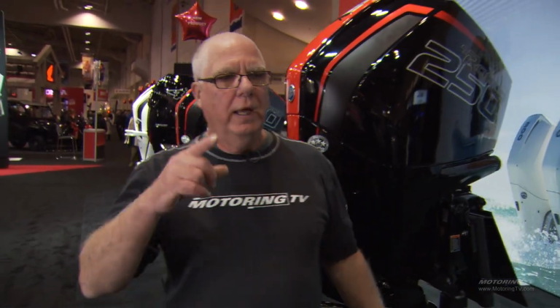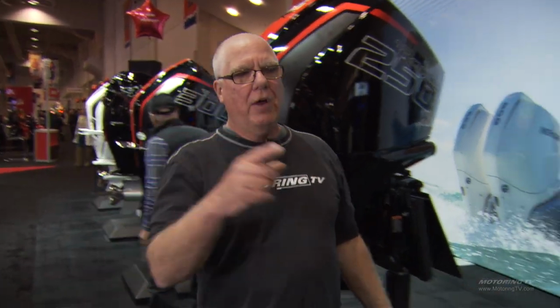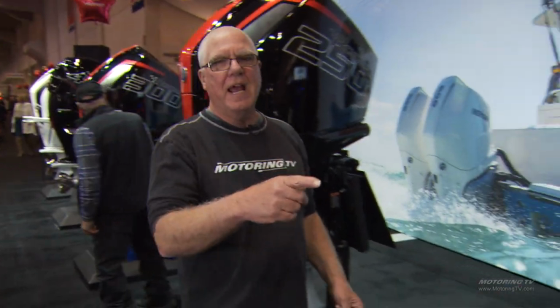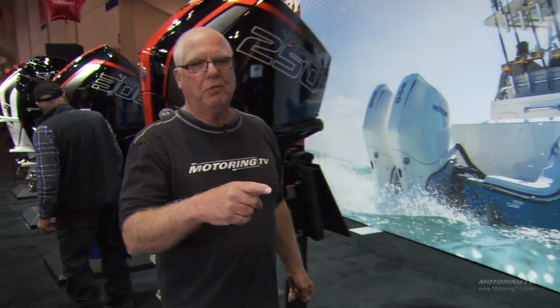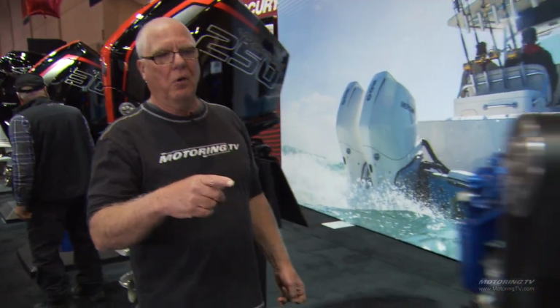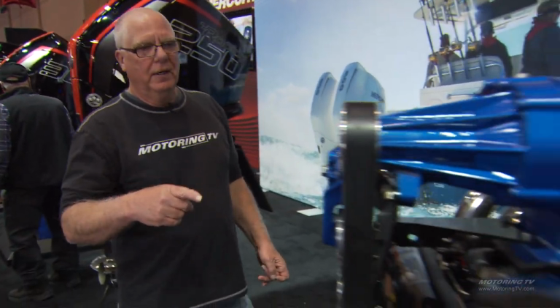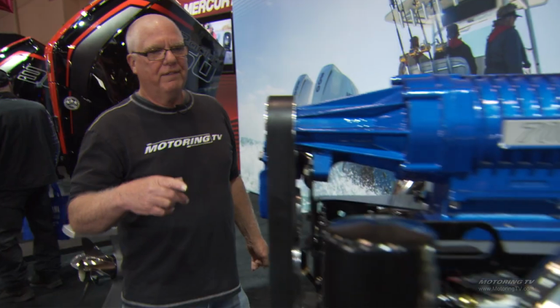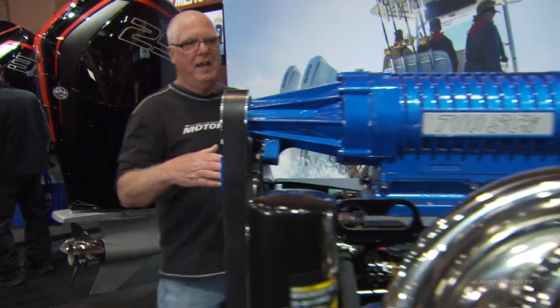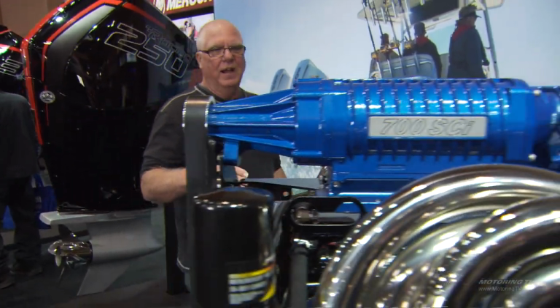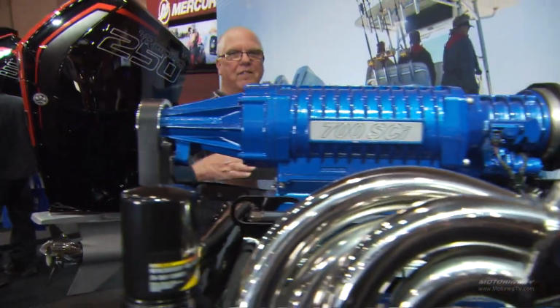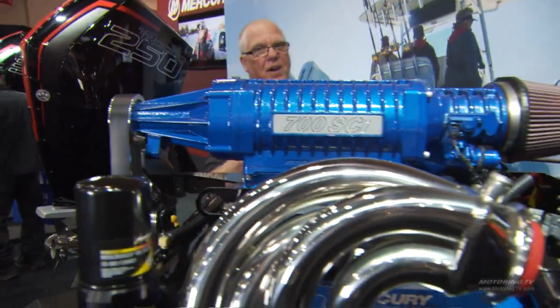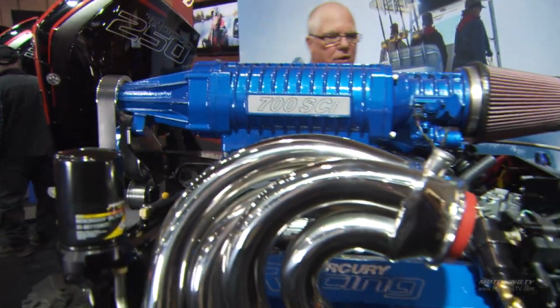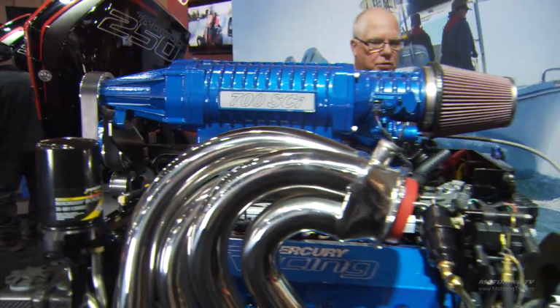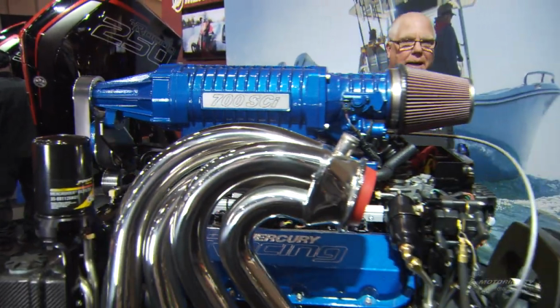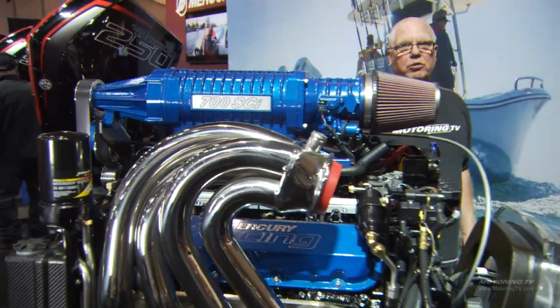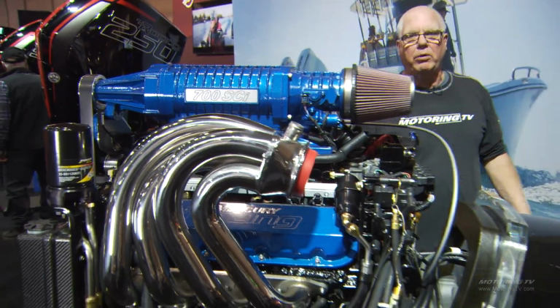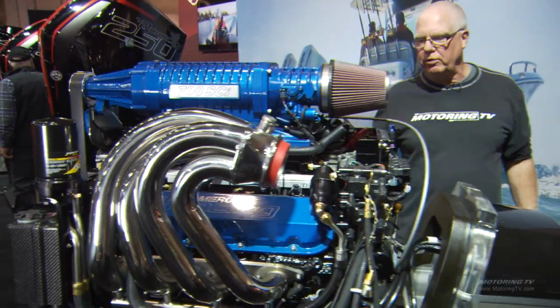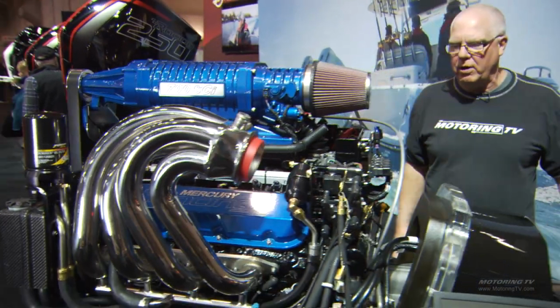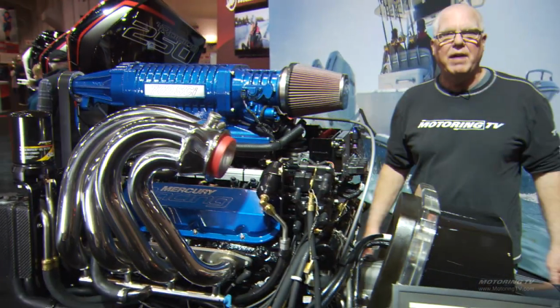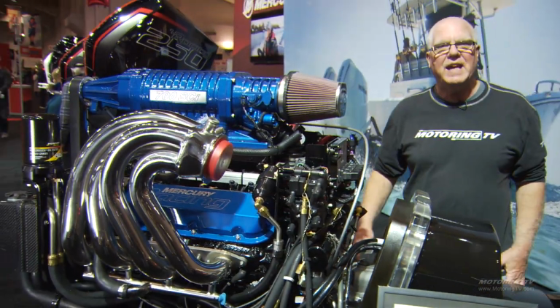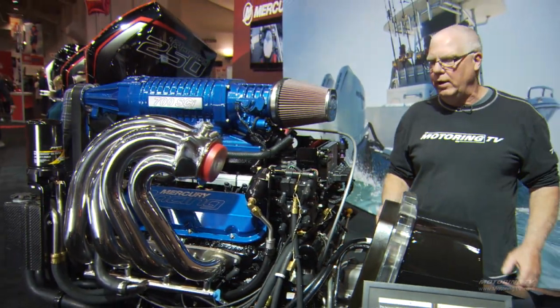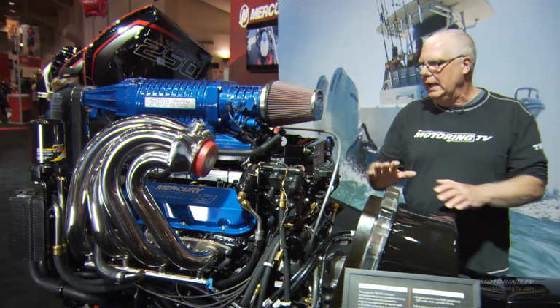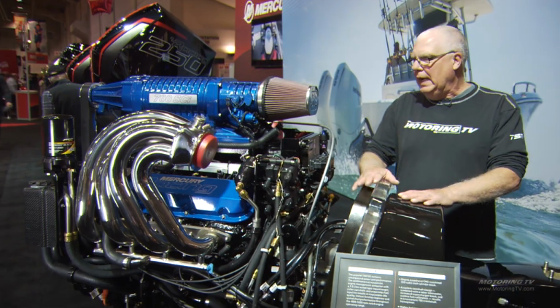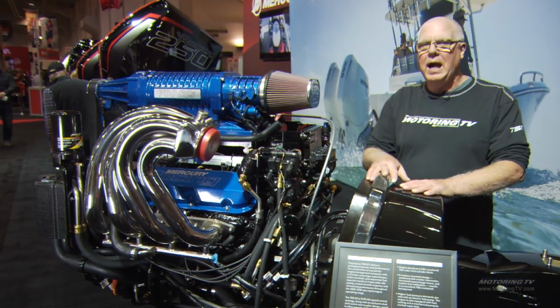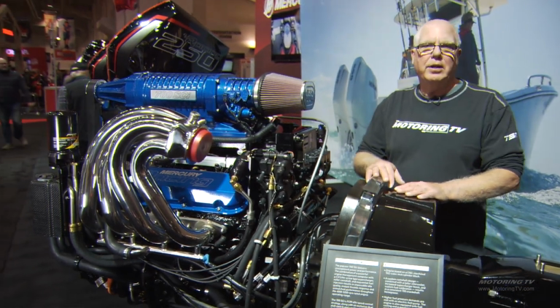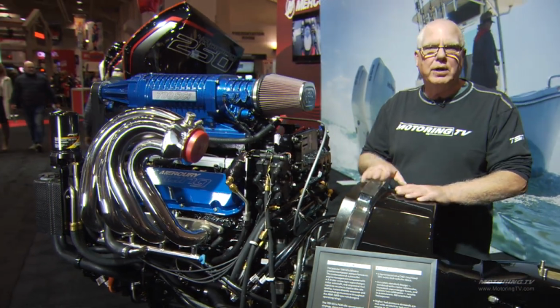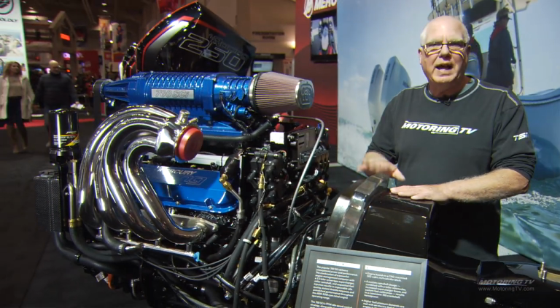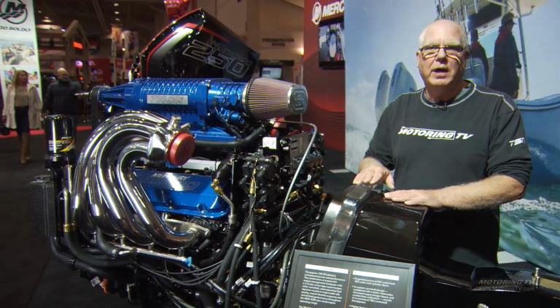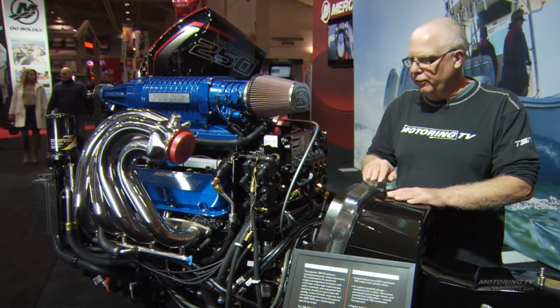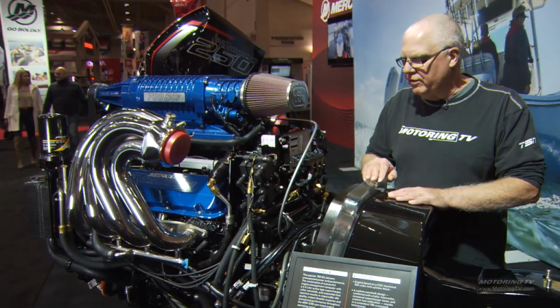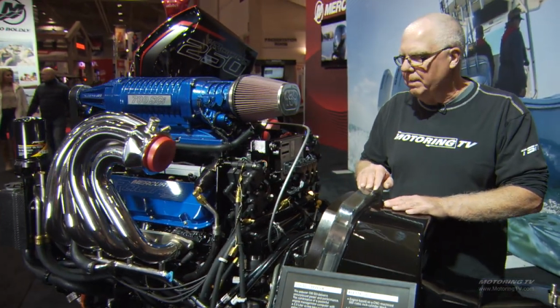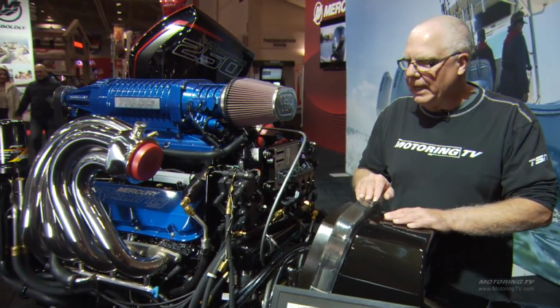Down at the end of this row, we've got a 502 cubic inch Mercruiser Stern drive V8. This engine package is $131,000.